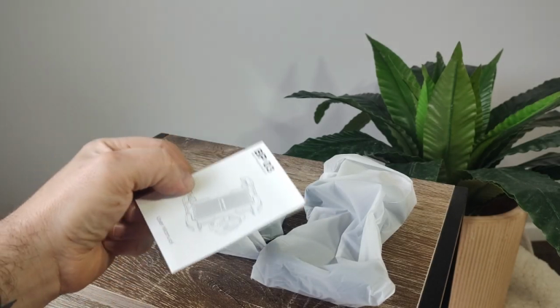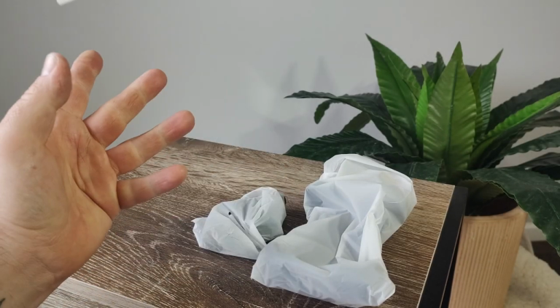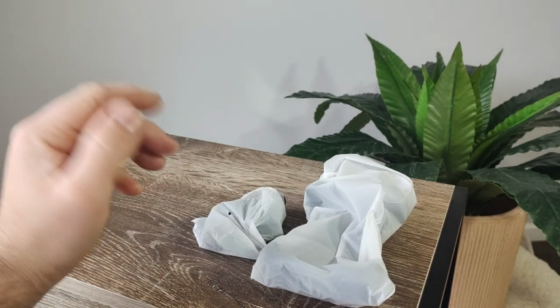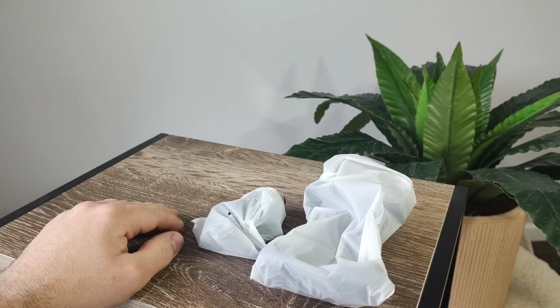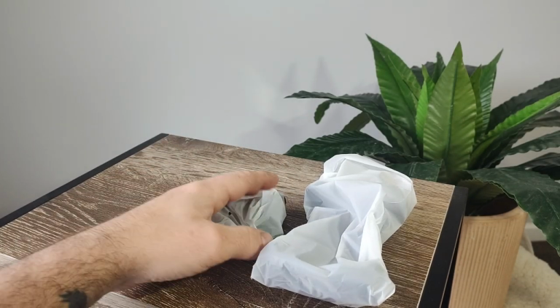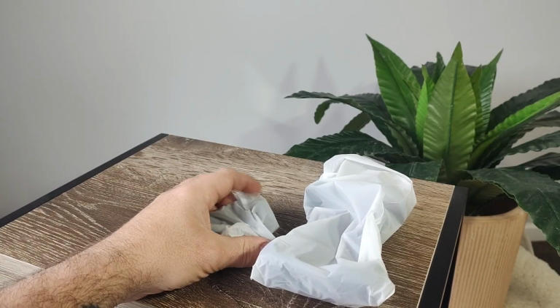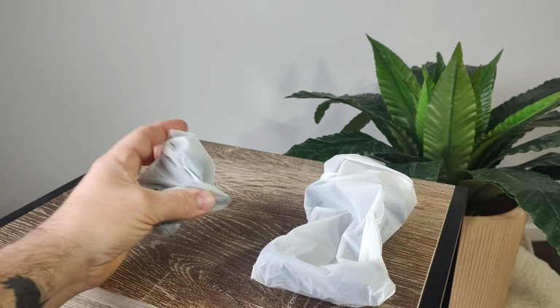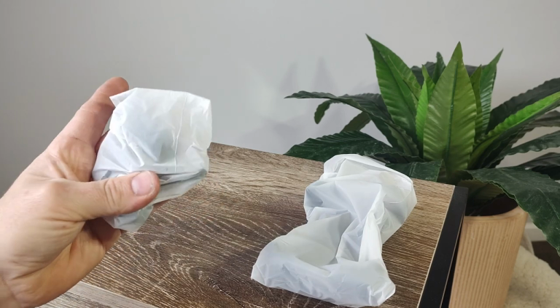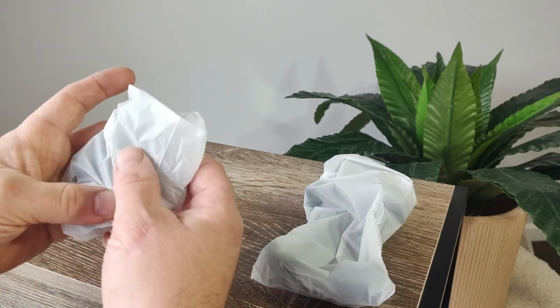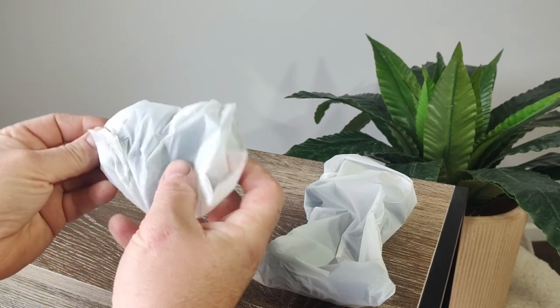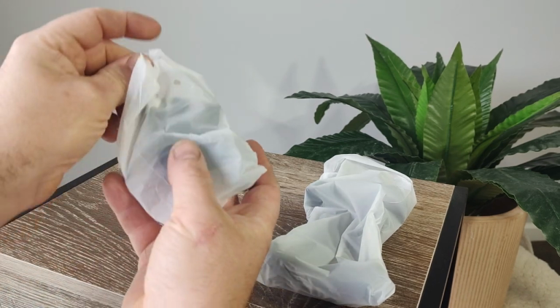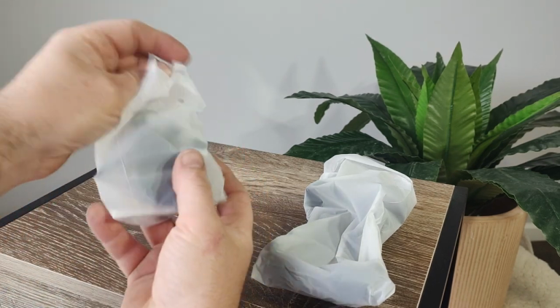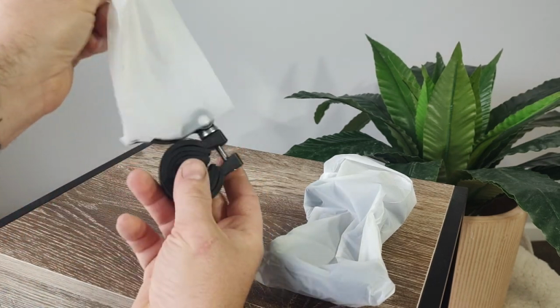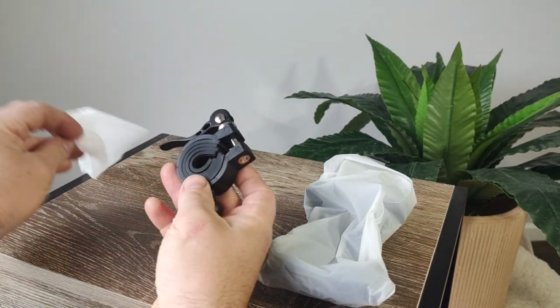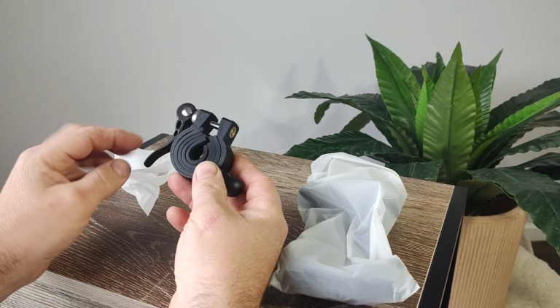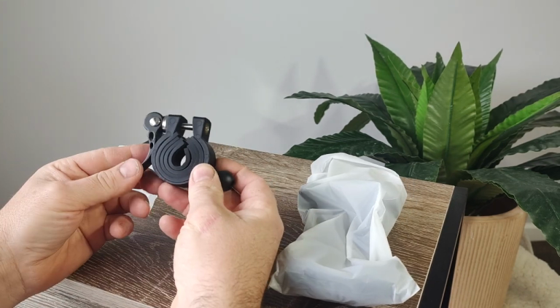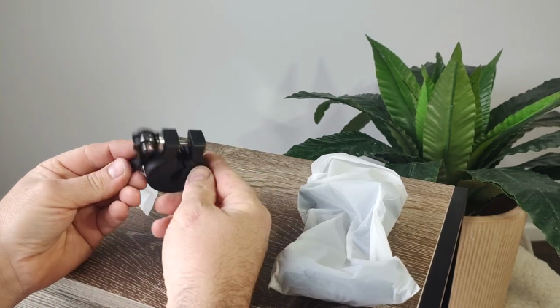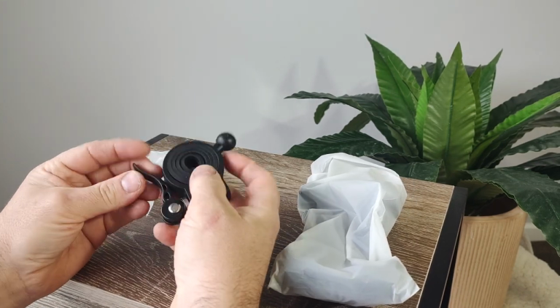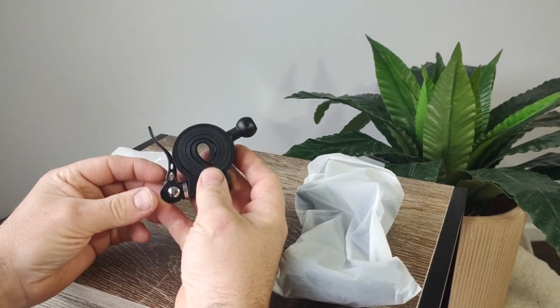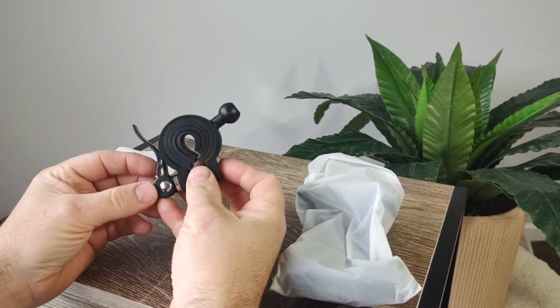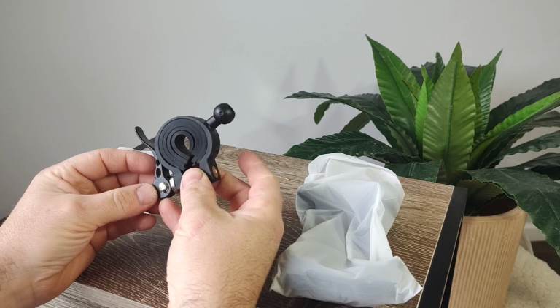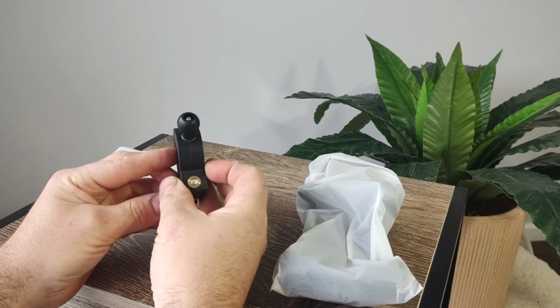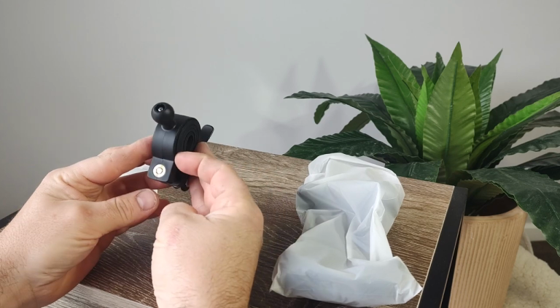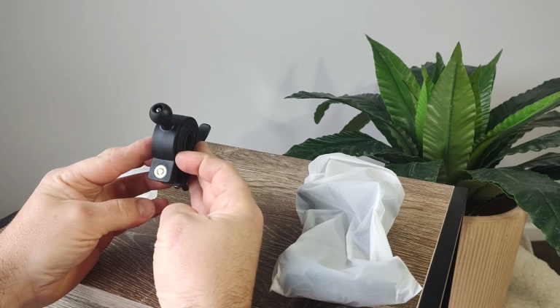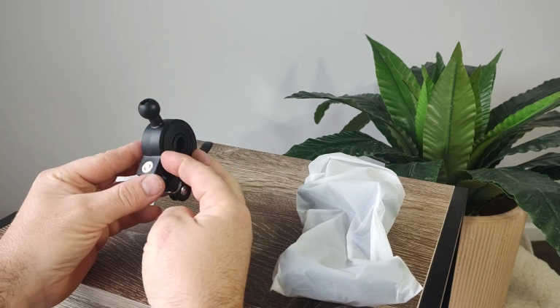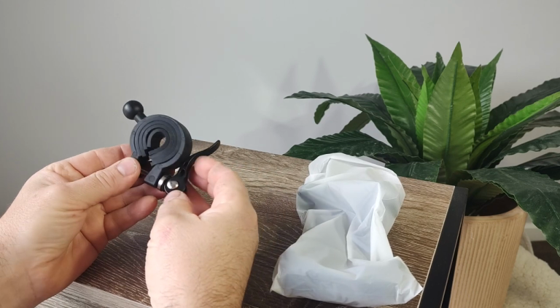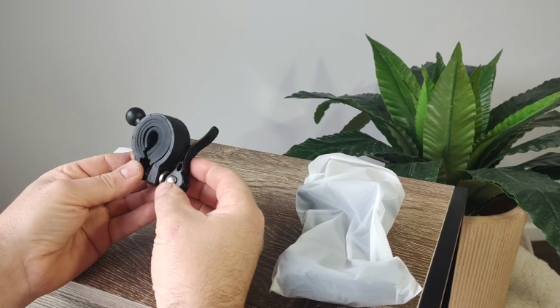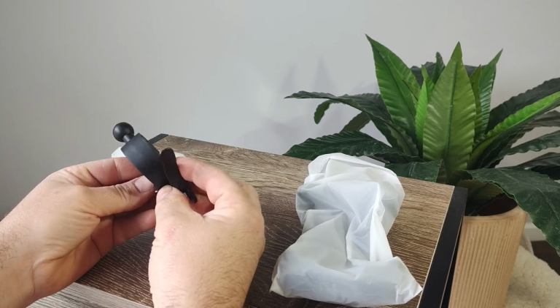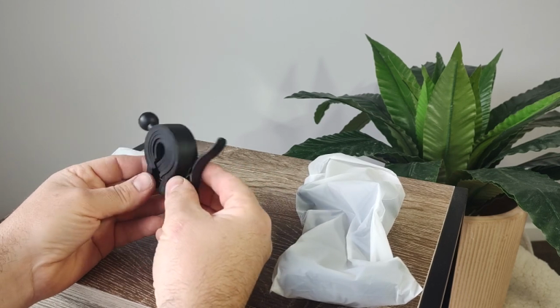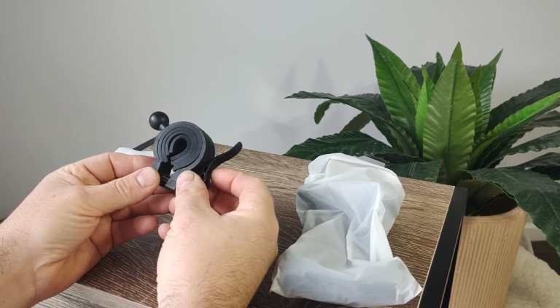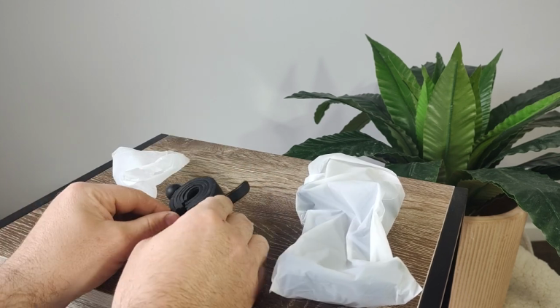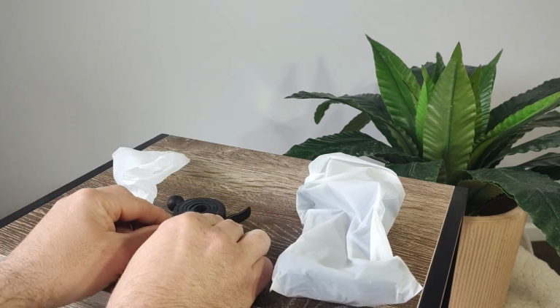The mounting bracket feels very solid. It's made from a durable feeling plastic and has a quick release tightening mechanism similar to what you'll find on a pushbike. It comes with a variety of rubber spacers so that you can fit some different diameter bars.